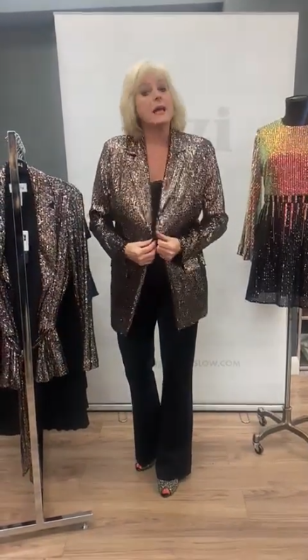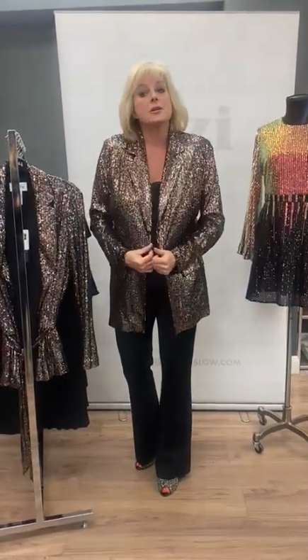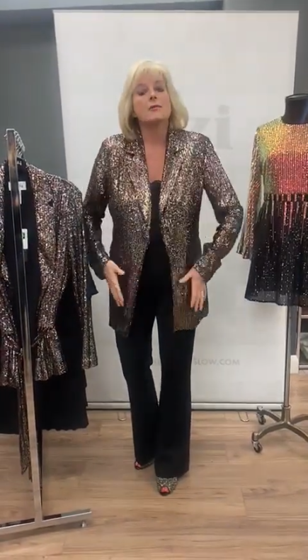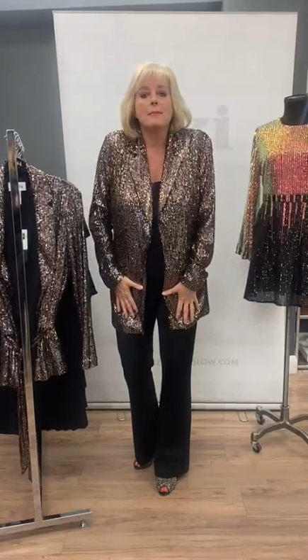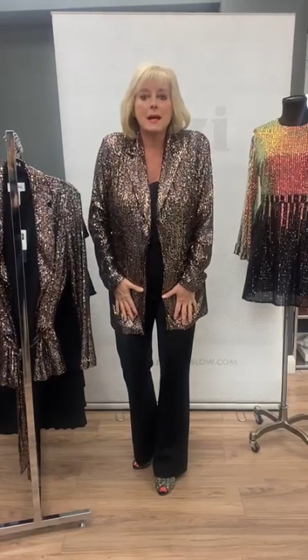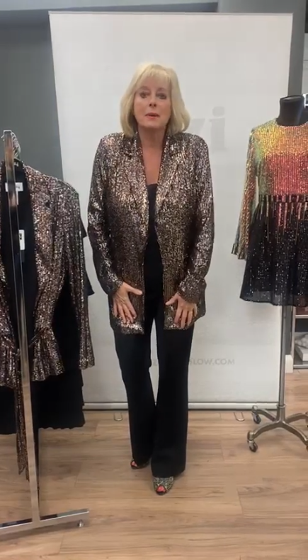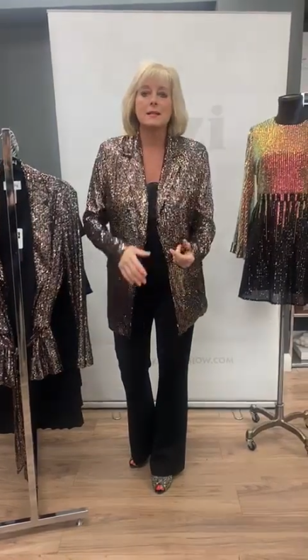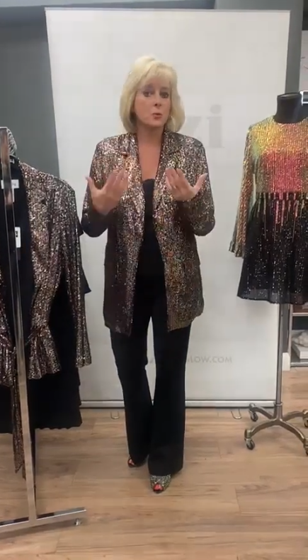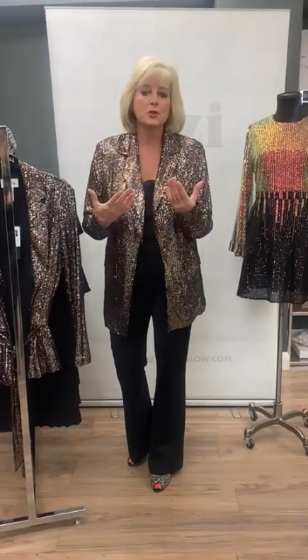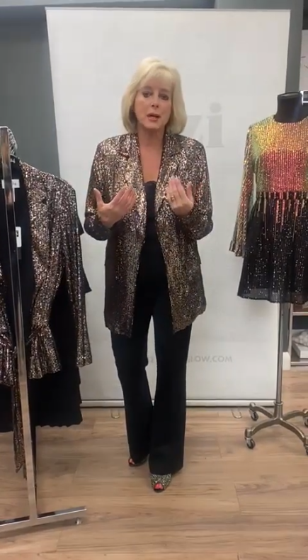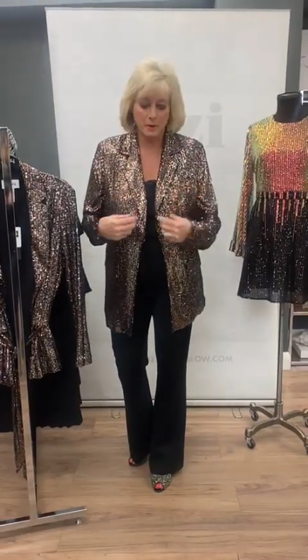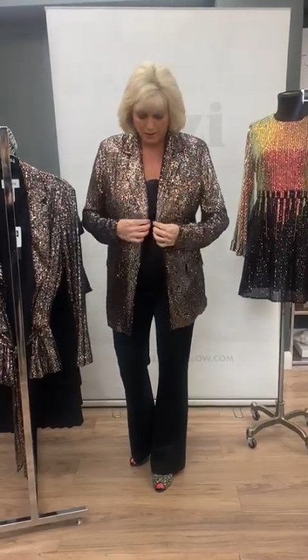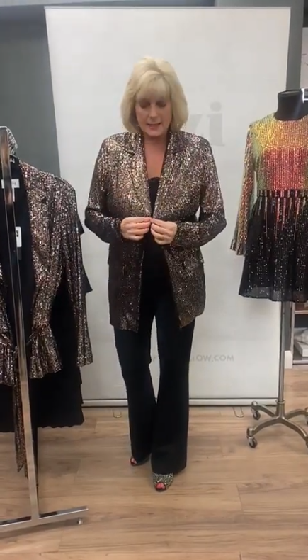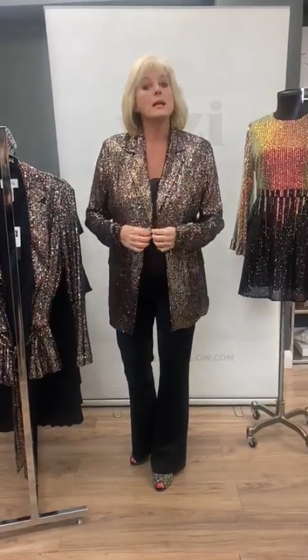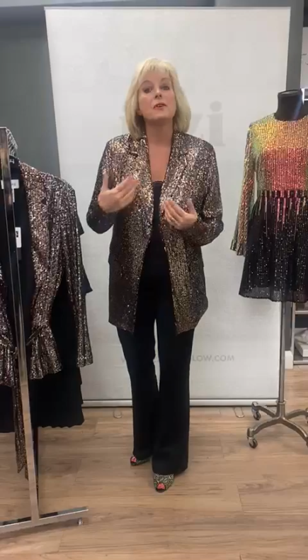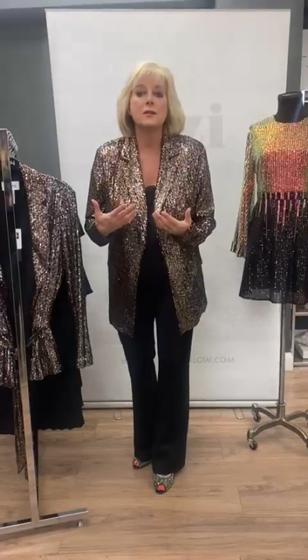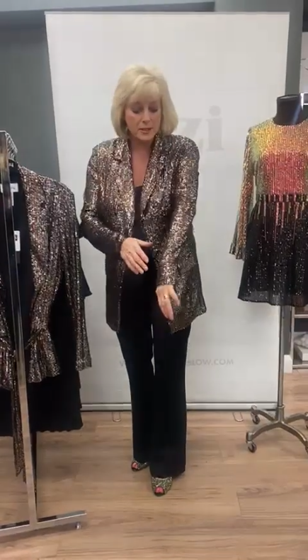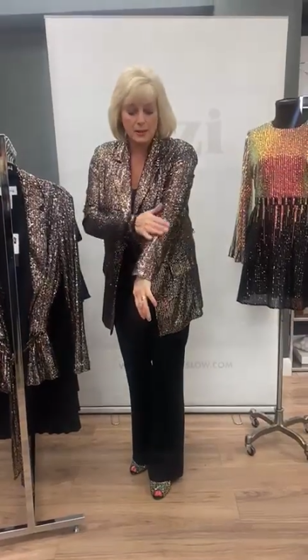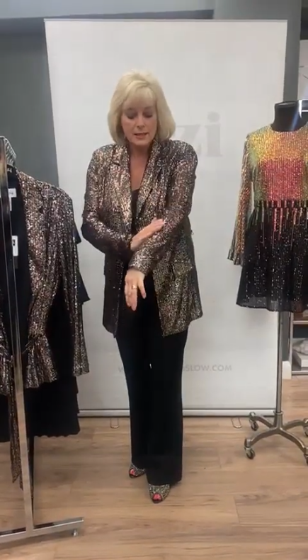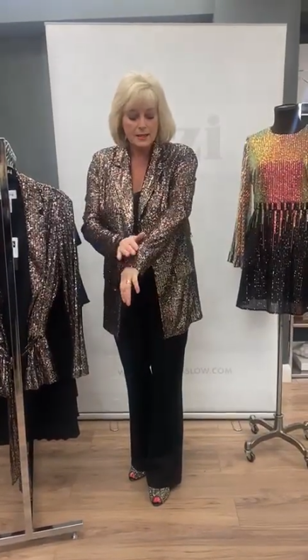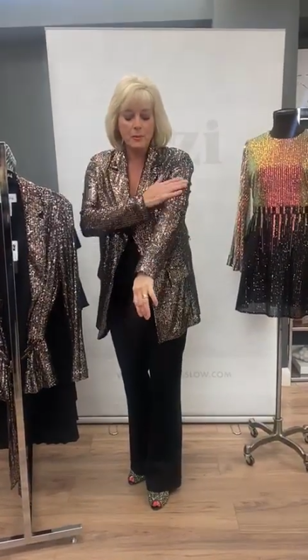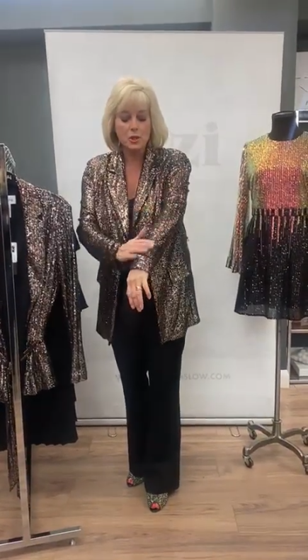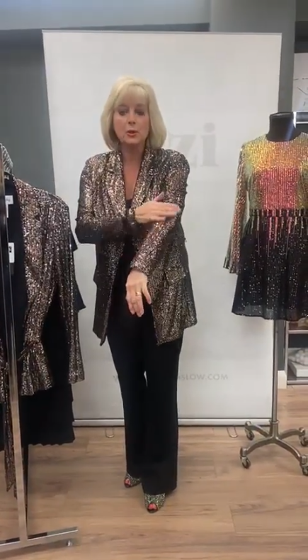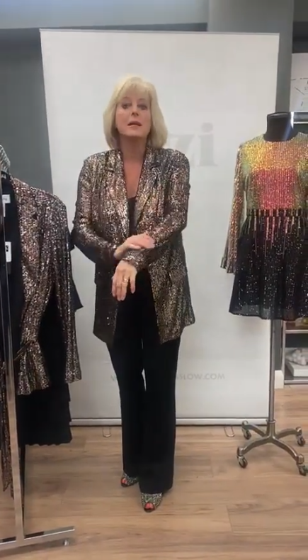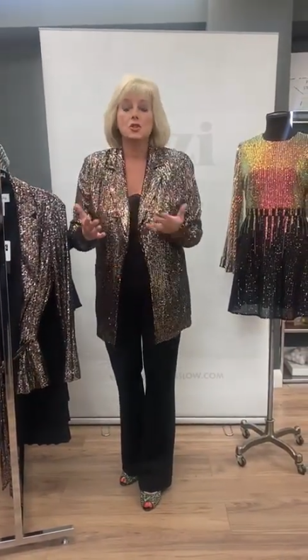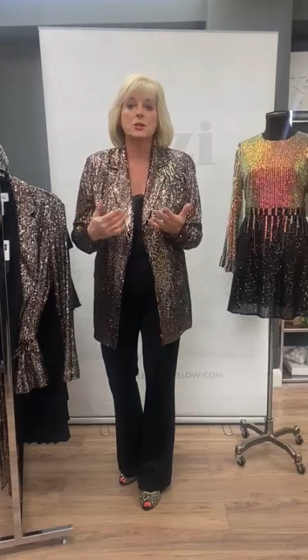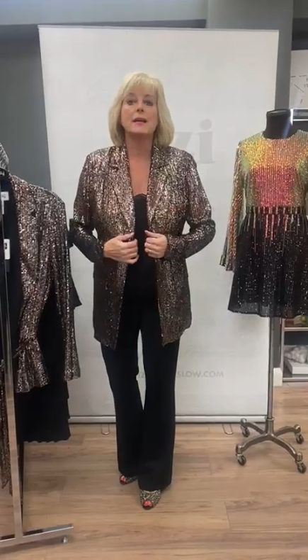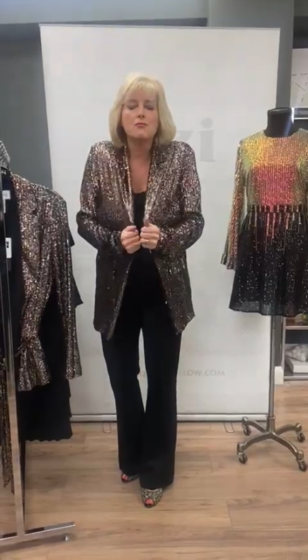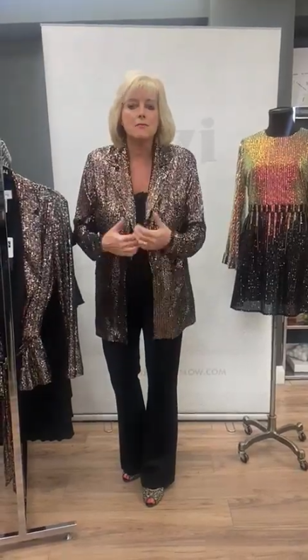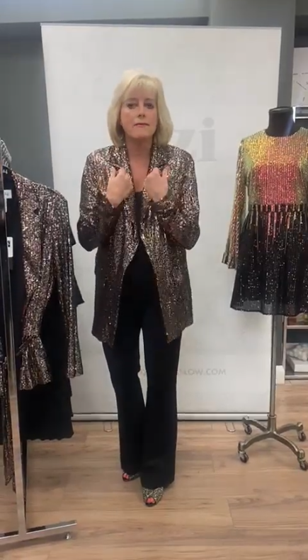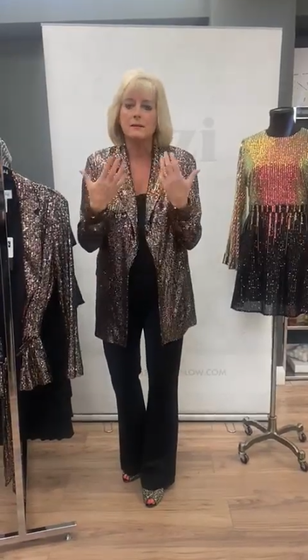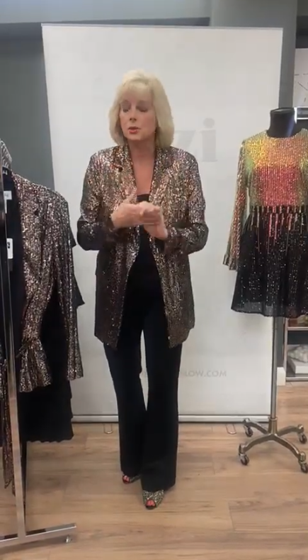To get it started I've got this absolutely amazing blazer soft waterfall jacket by Joseph Ribkoff. It's a combination of lots of different coloured sequins, so whether you brush it up or down it just changes colour — it's really fabulous and feels gorgeous.